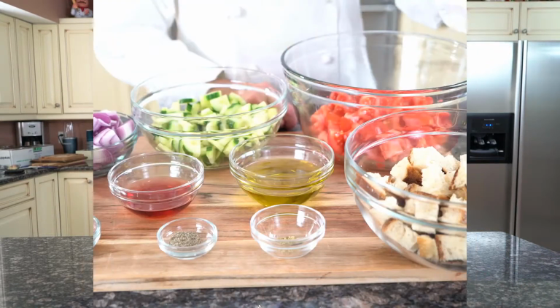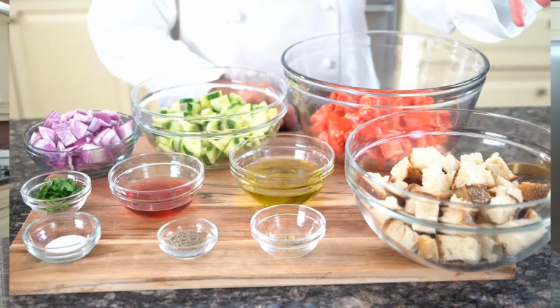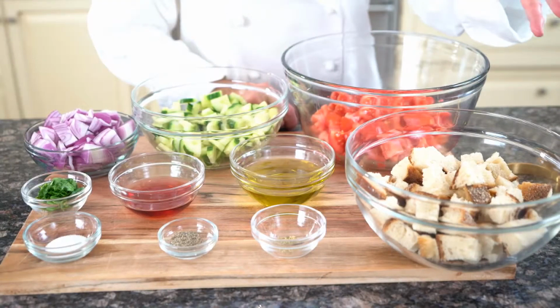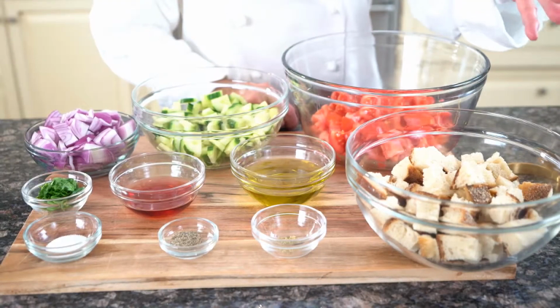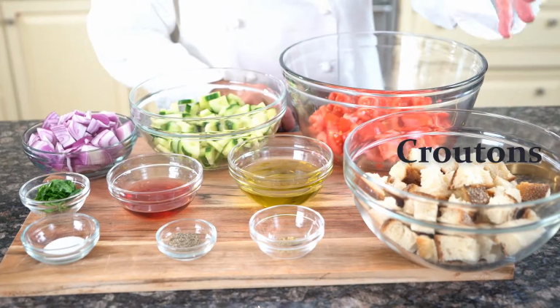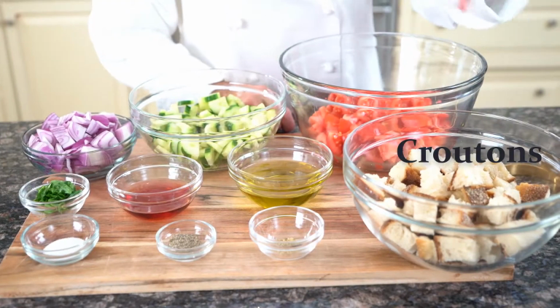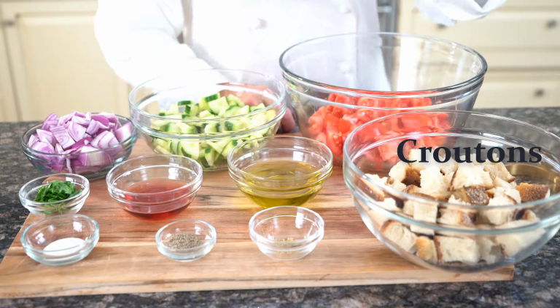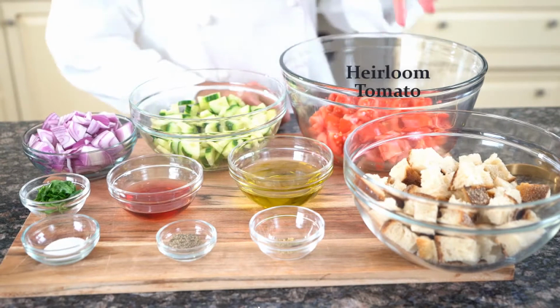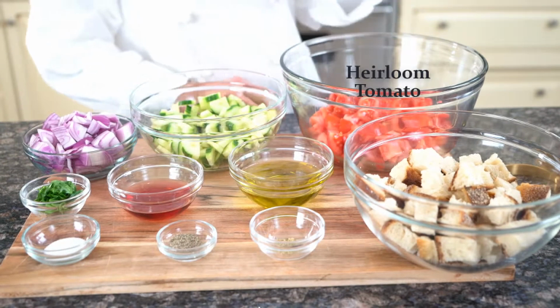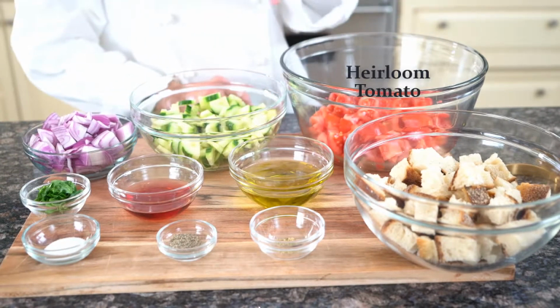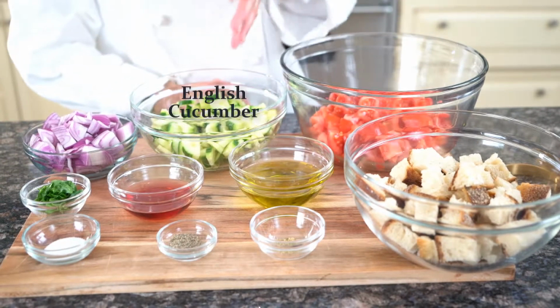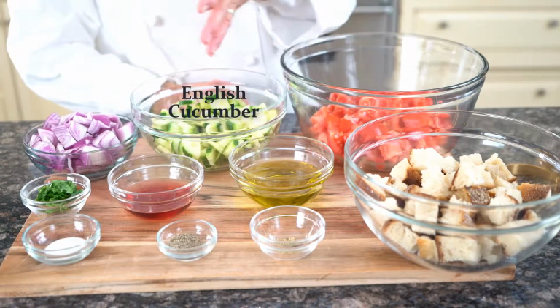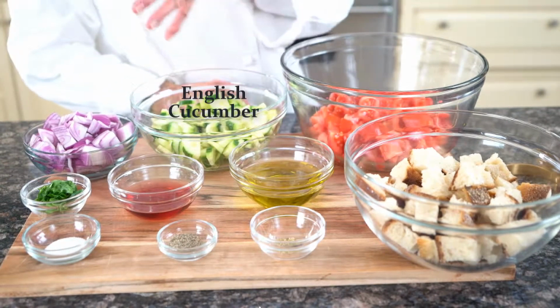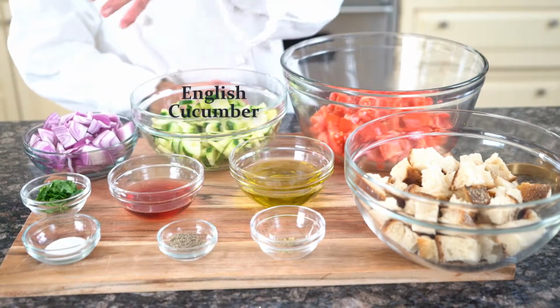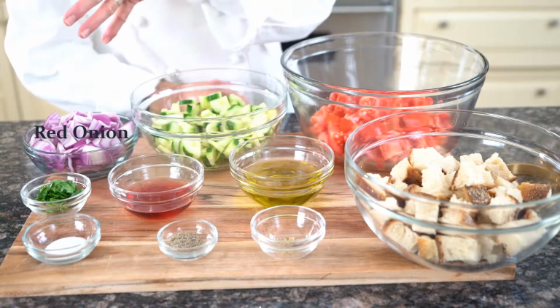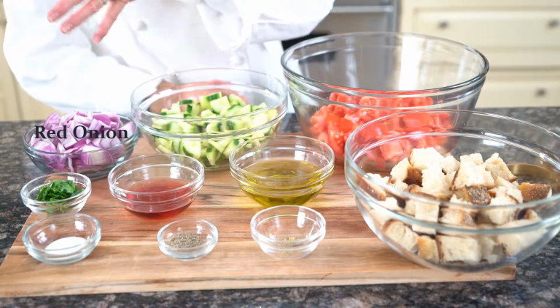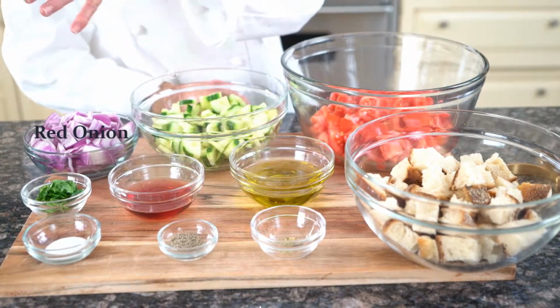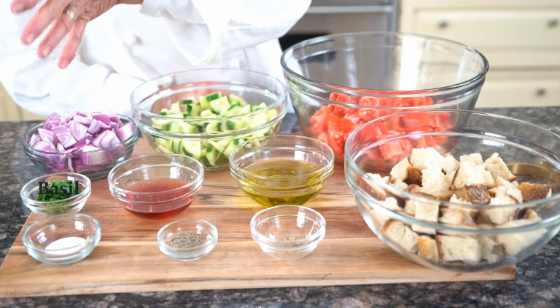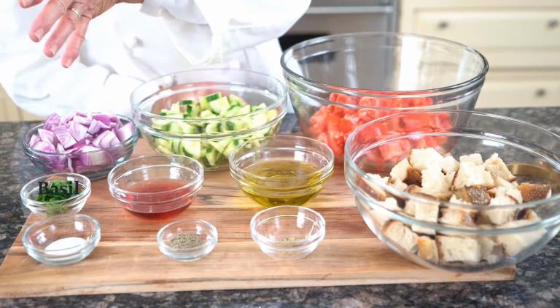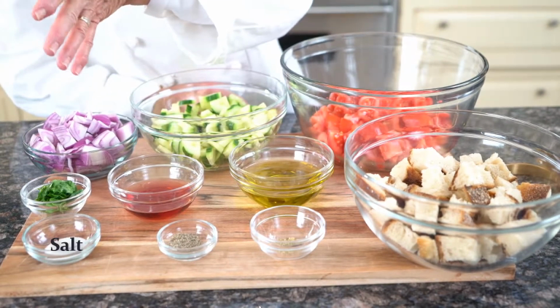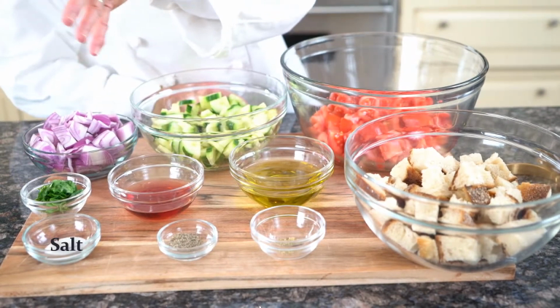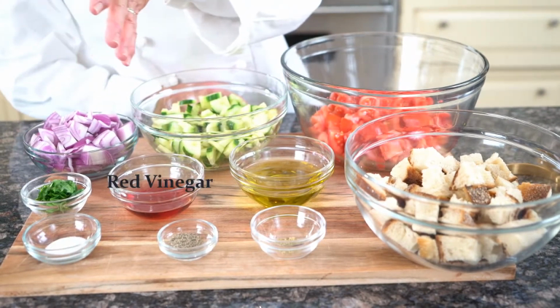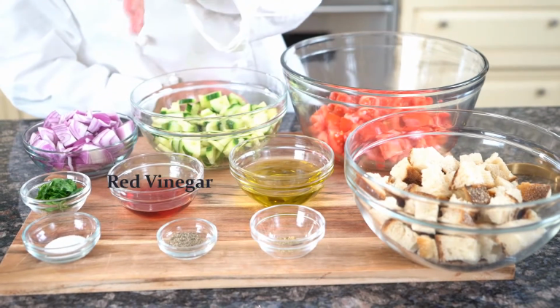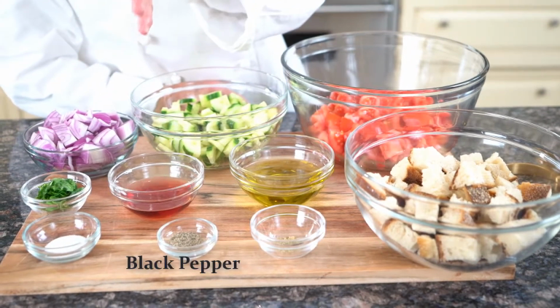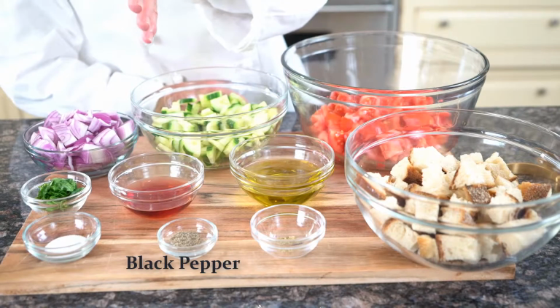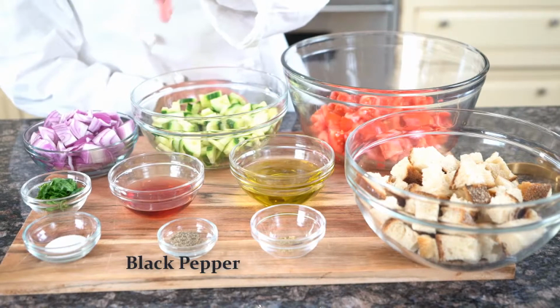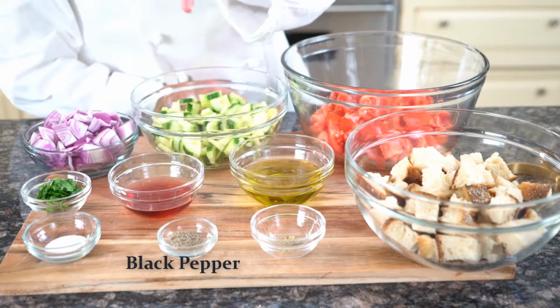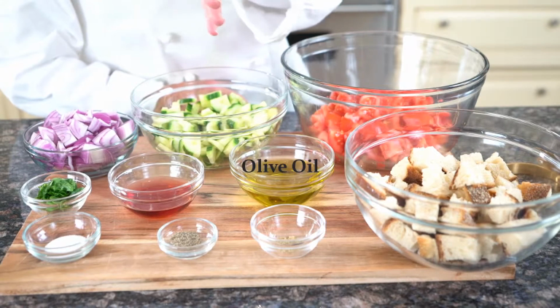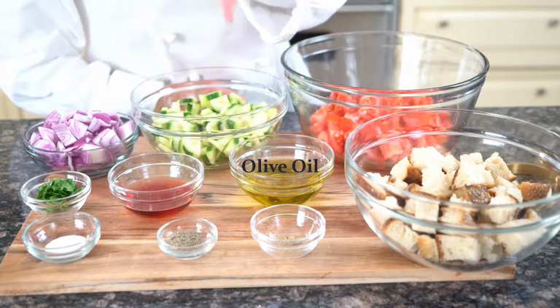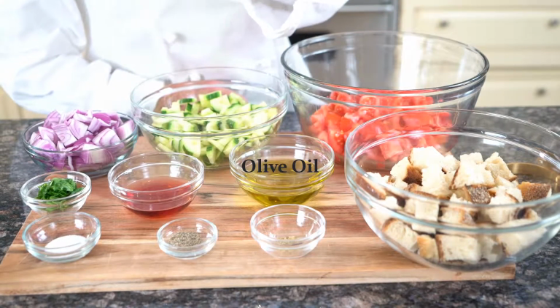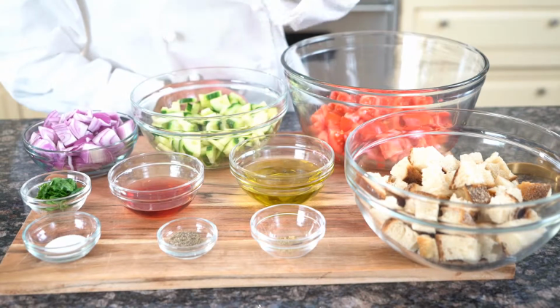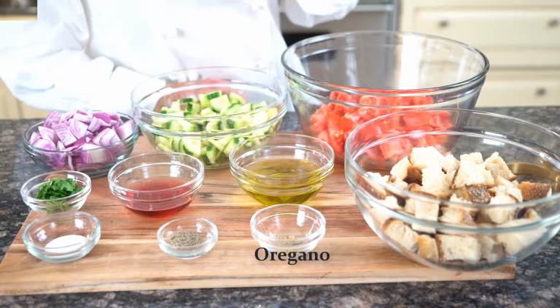These are the ingredients we need: croutons, heirloom tomatoes, English cucumber, red onion, basil, salt, red wine vinegar, black pepper, olive oil, and oregano.